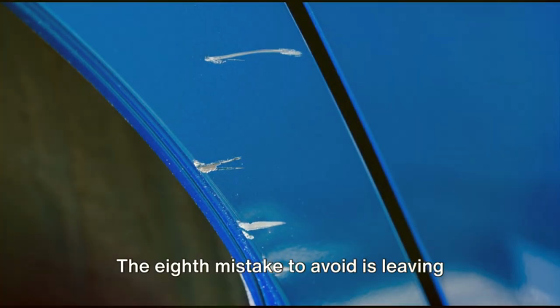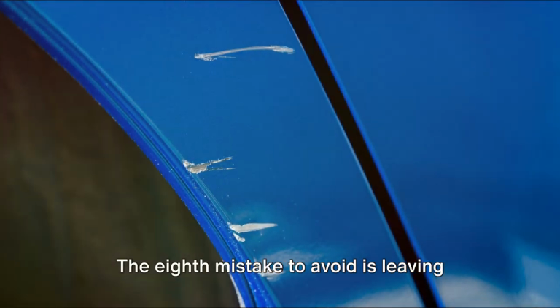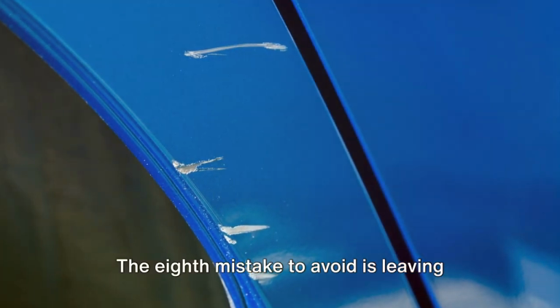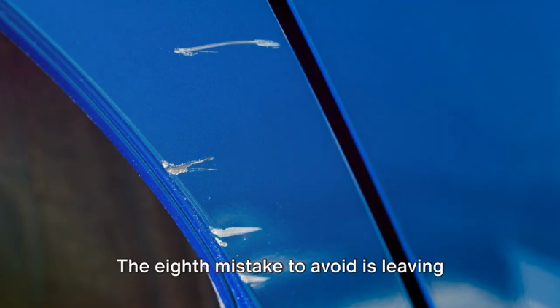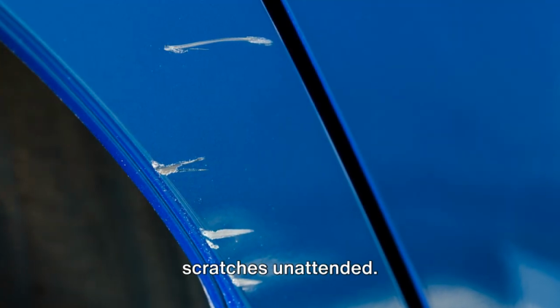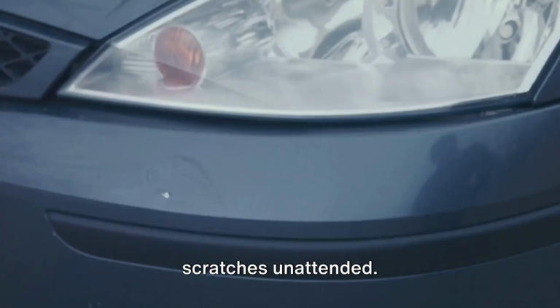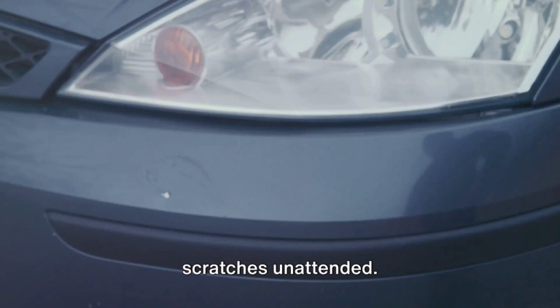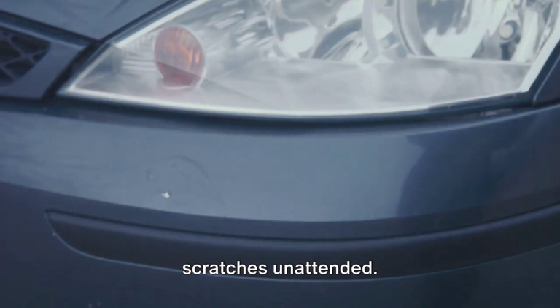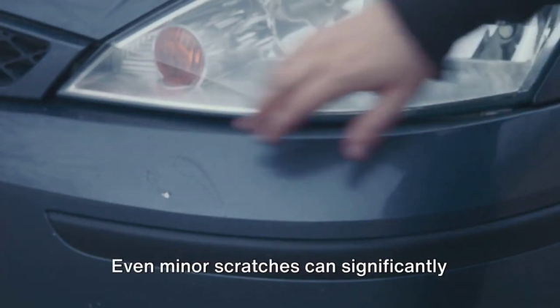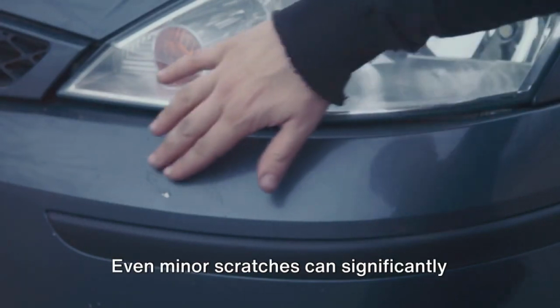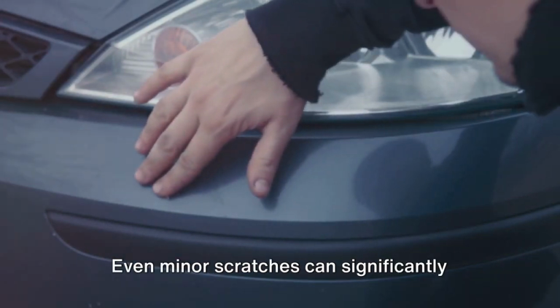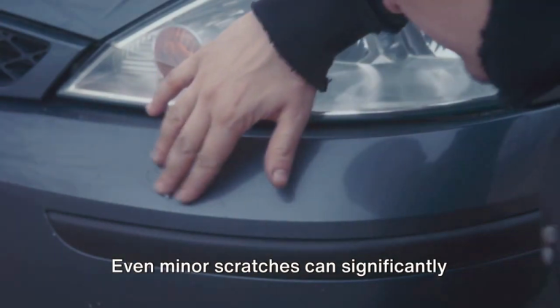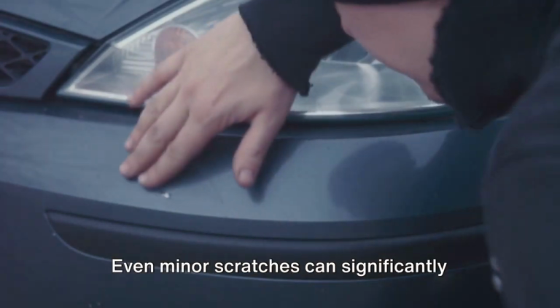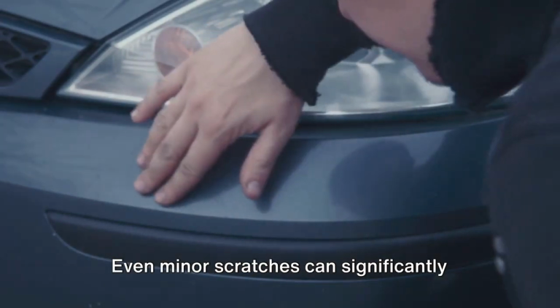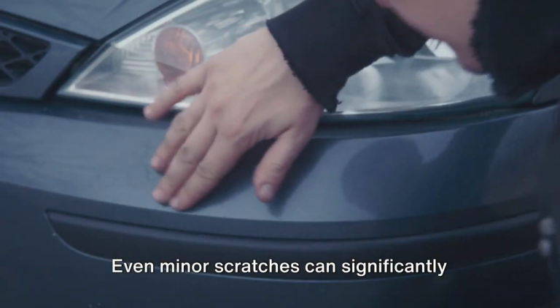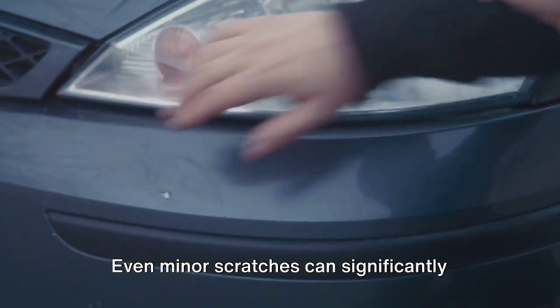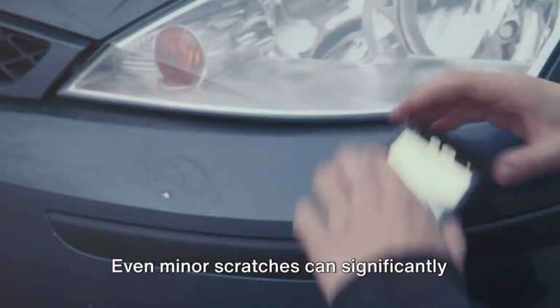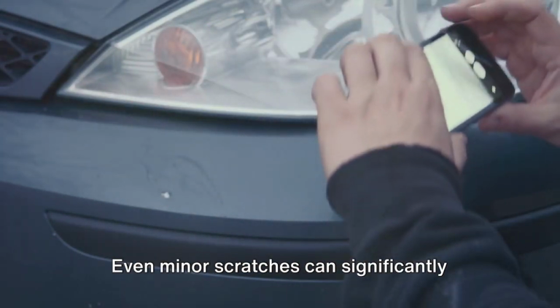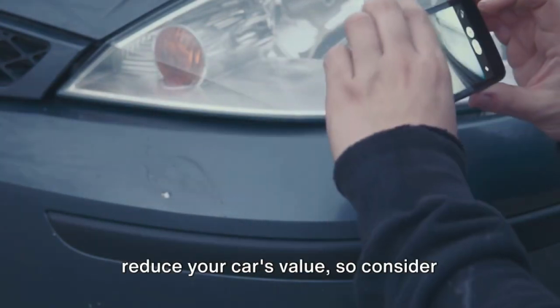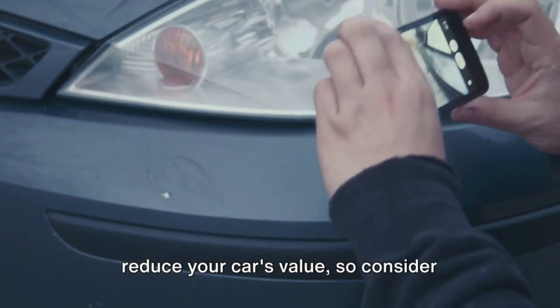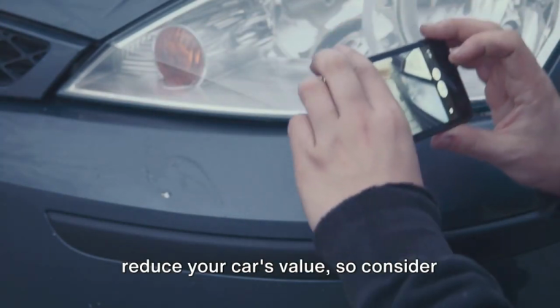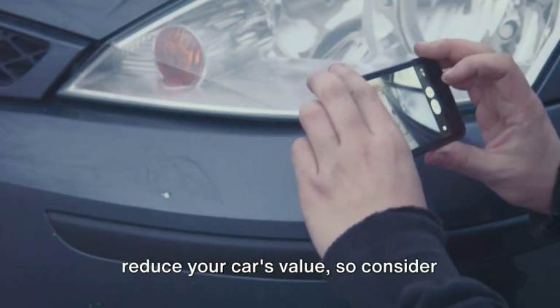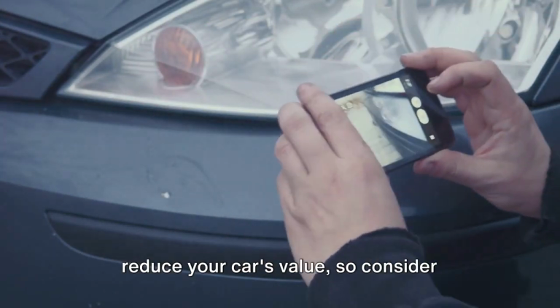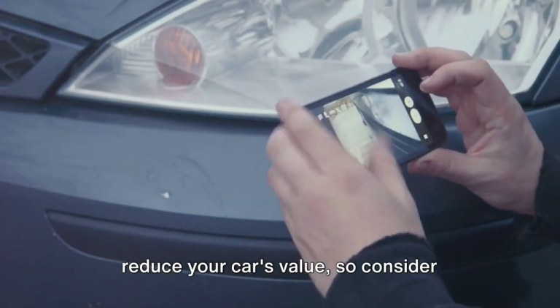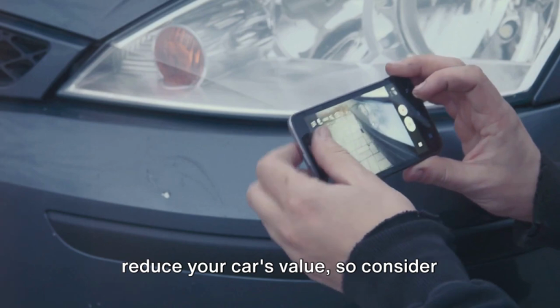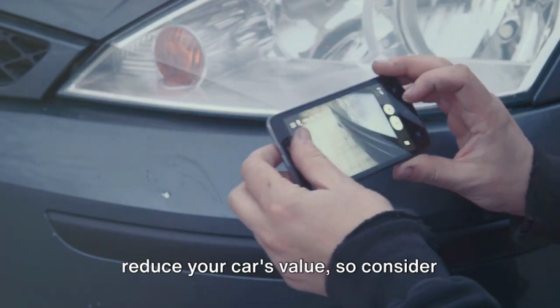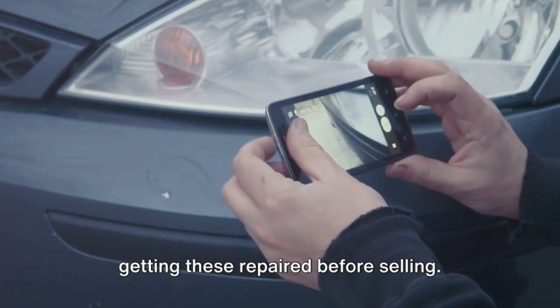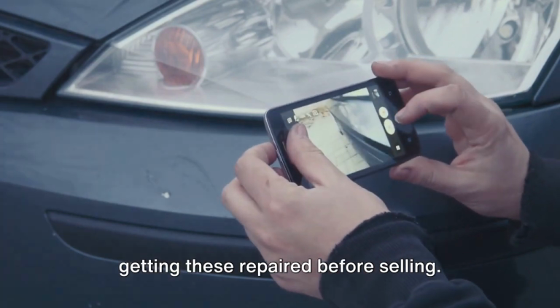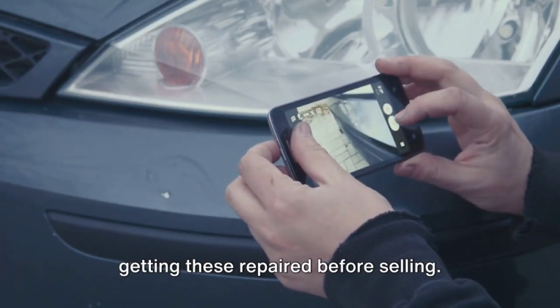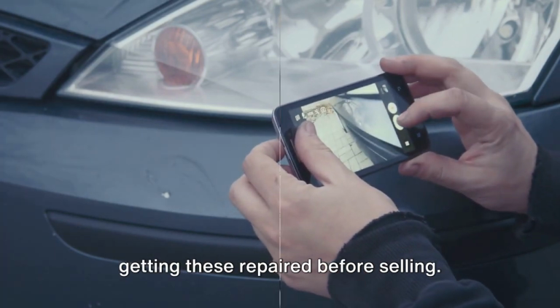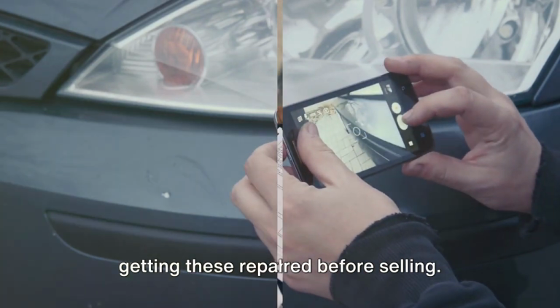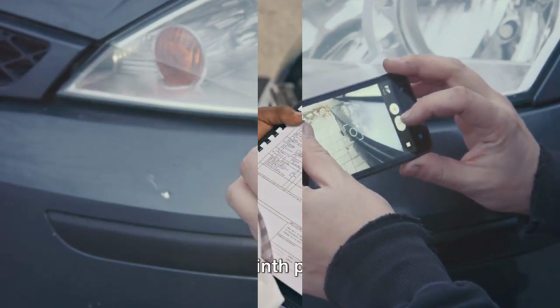The eighth mistake to avoid is leaving scratches unattended. Even minor scratches can significantly reduce your car's value, so consider getting these repaired before selling.